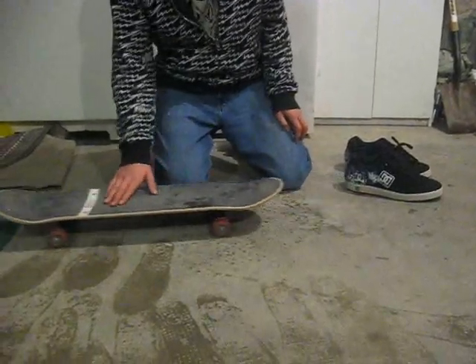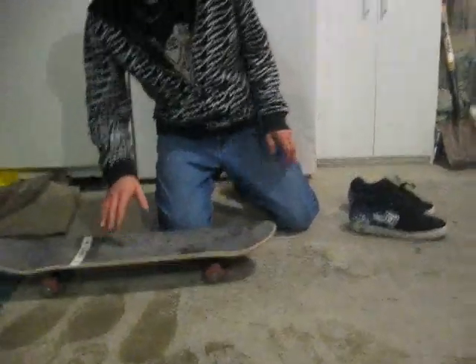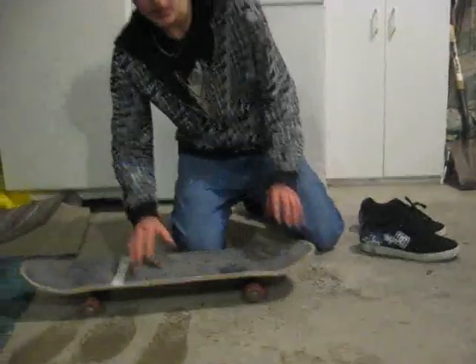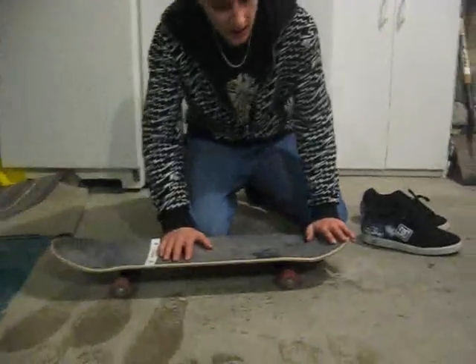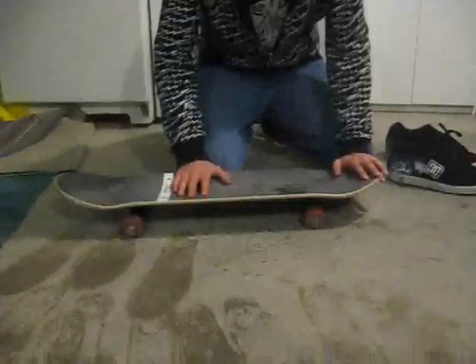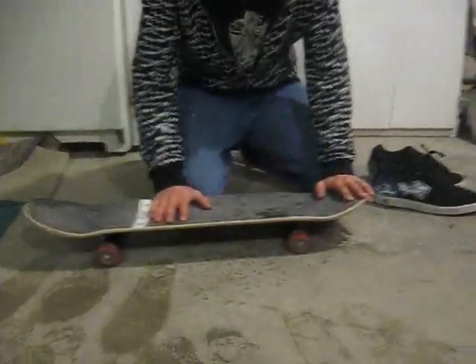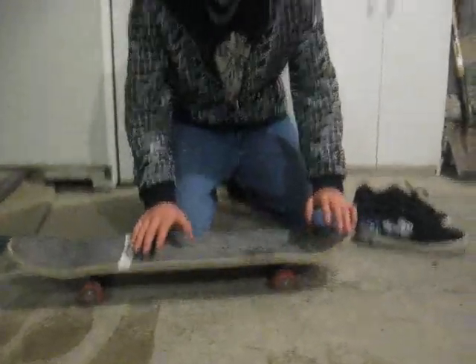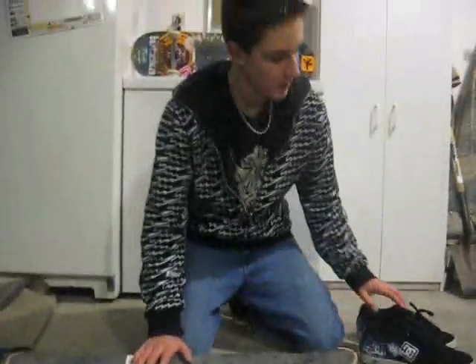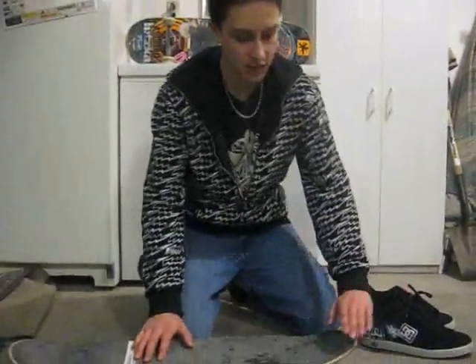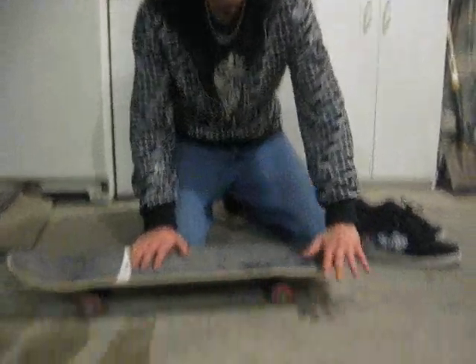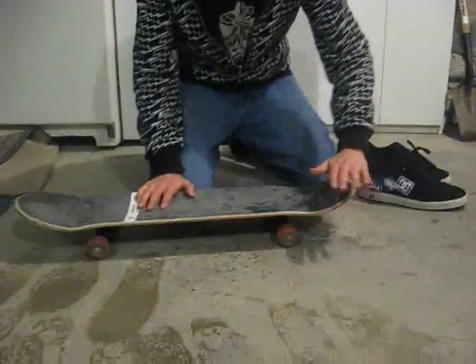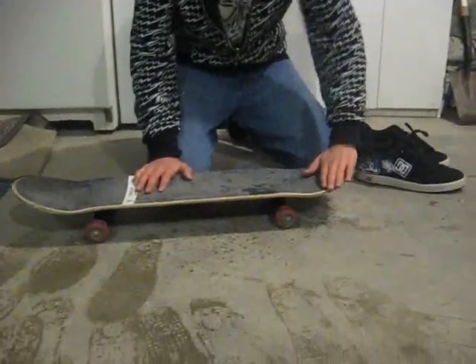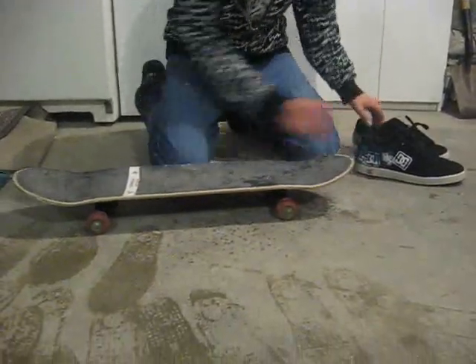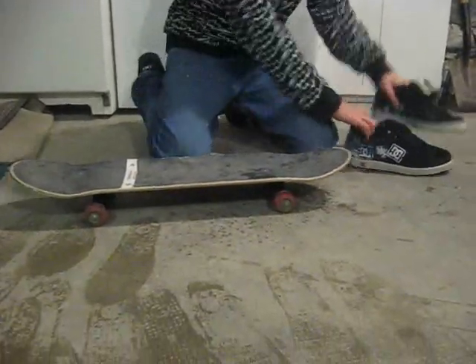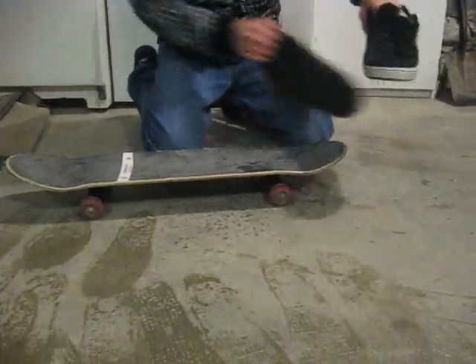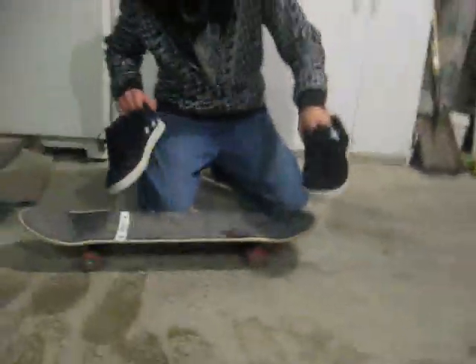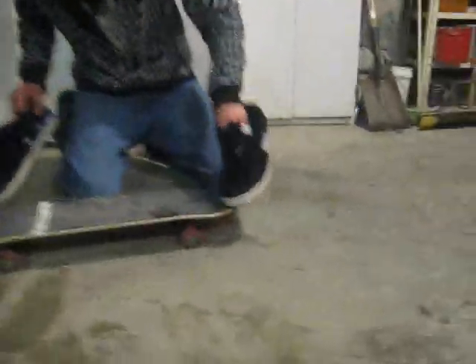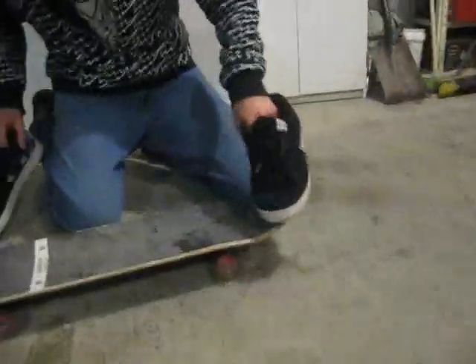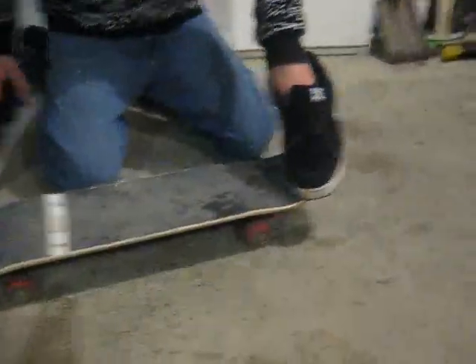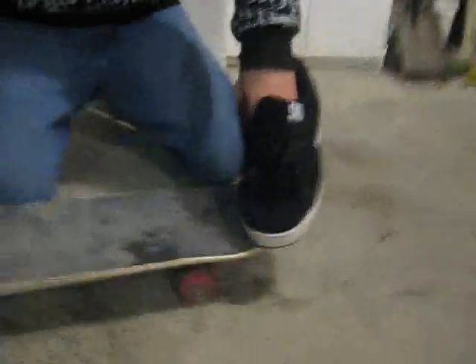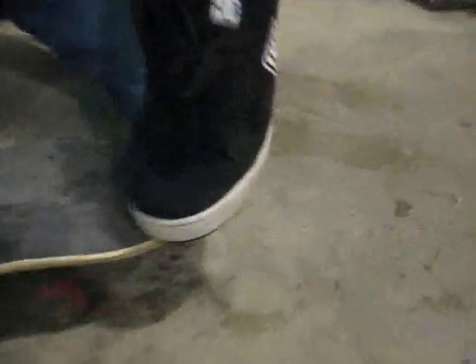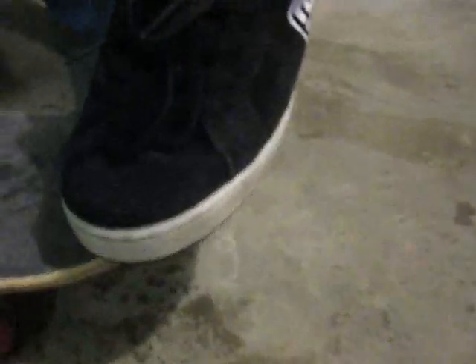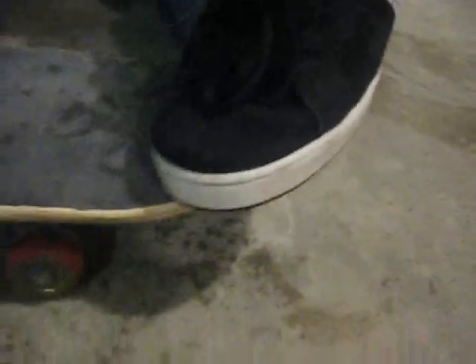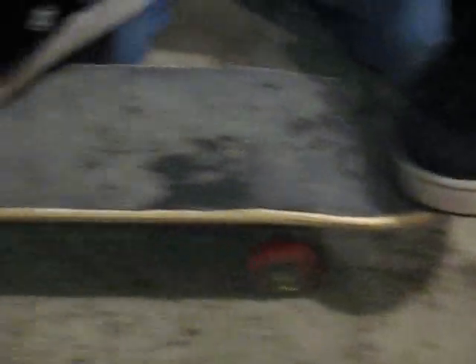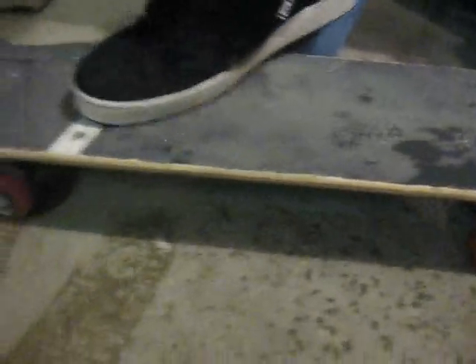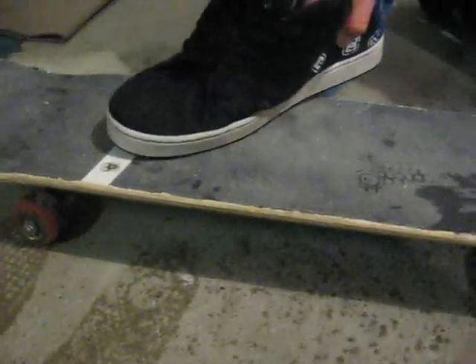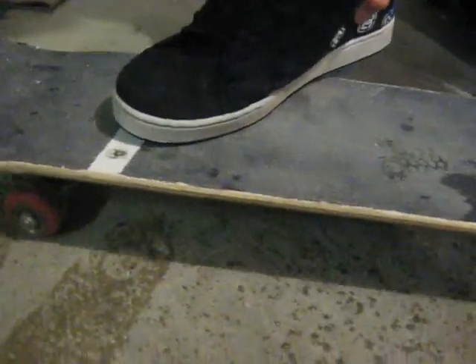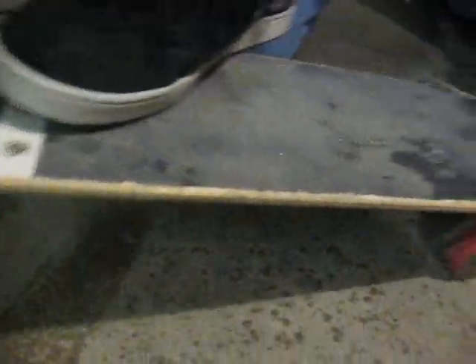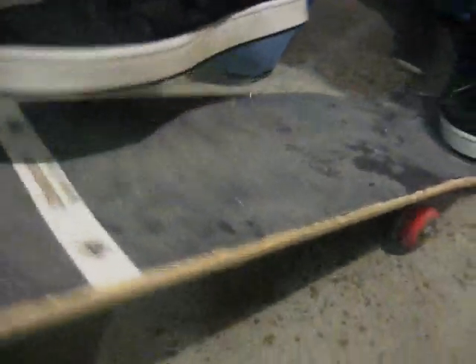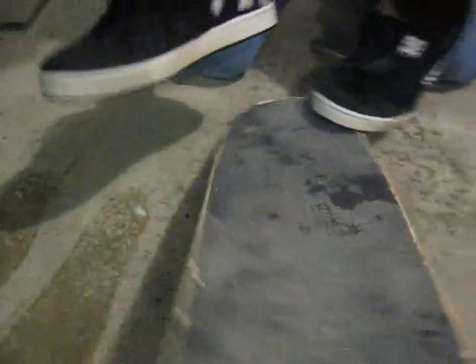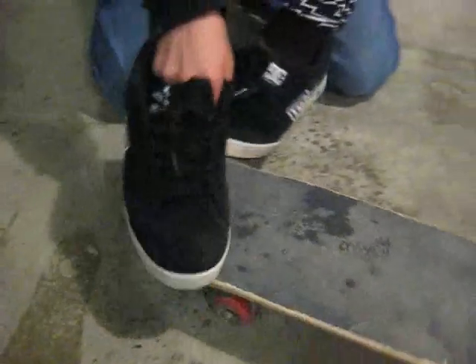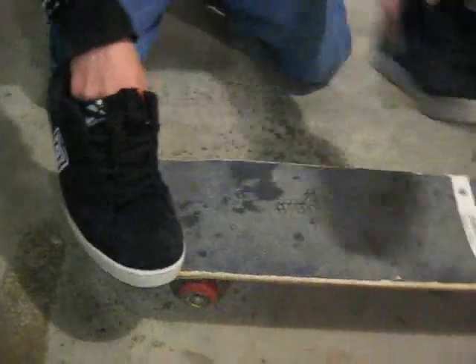First of all, you've got to learn how to Nollie Shove It. Do a Nollie Shove It — you've got to put your foot right here. I'll show you the stance. Your foot right here and your other foot right here. Right here. And then you just scoop it up and do a 180 like that.